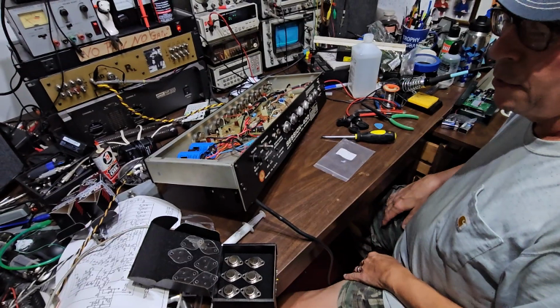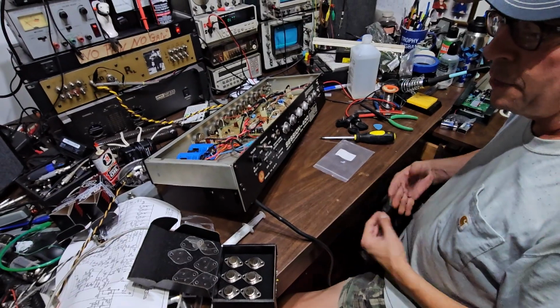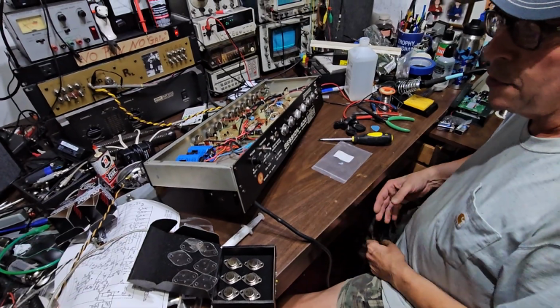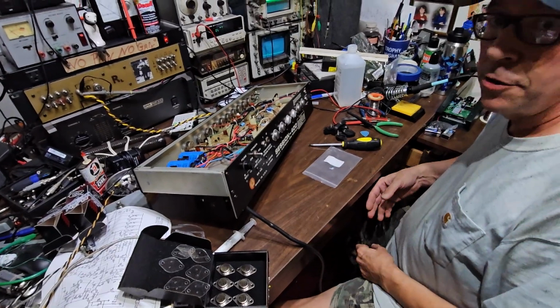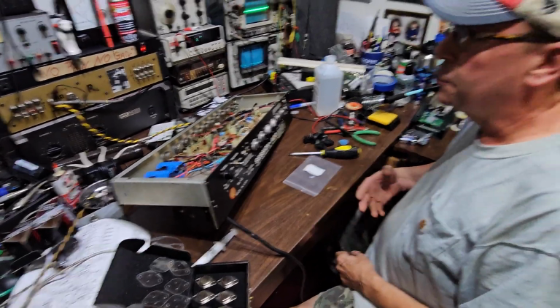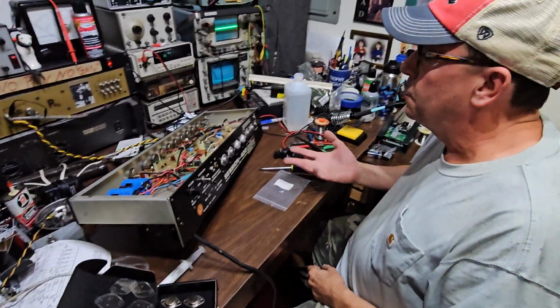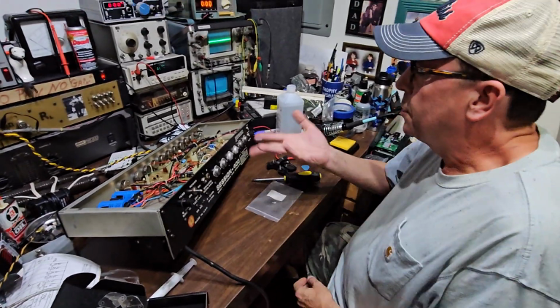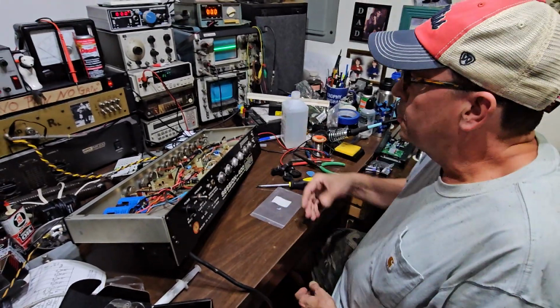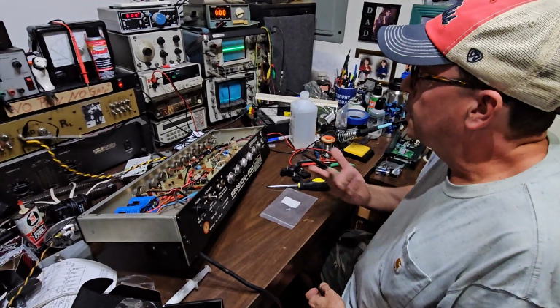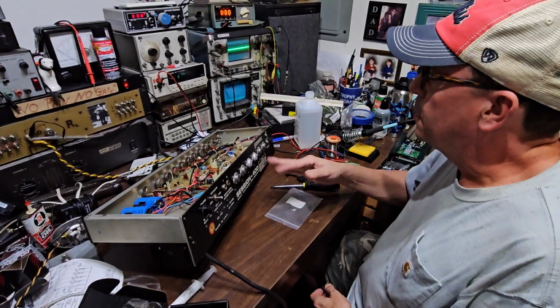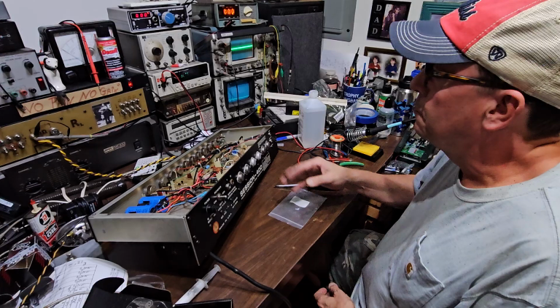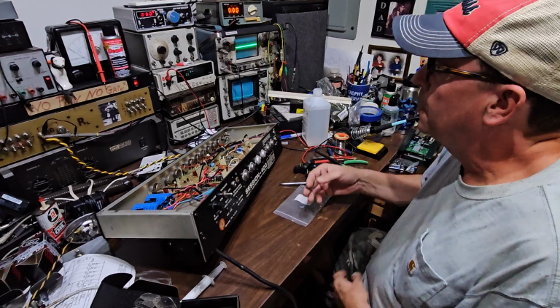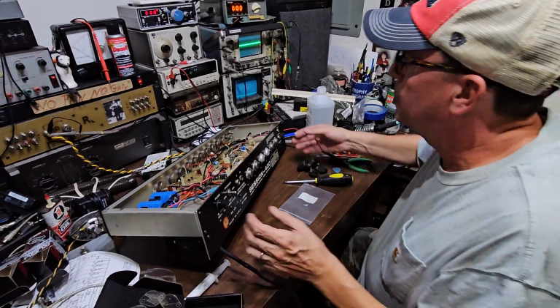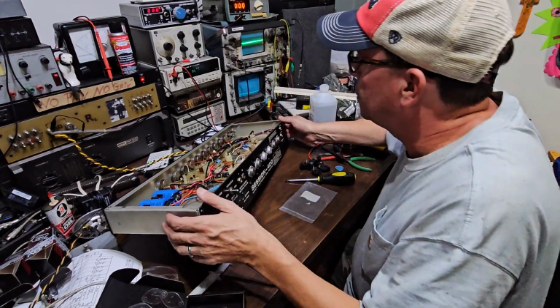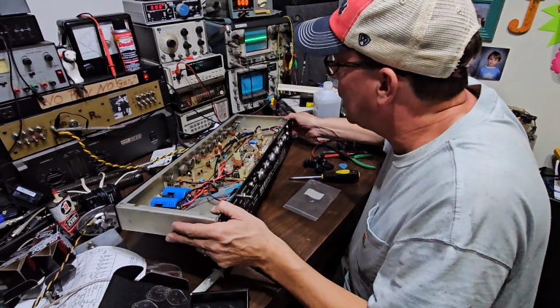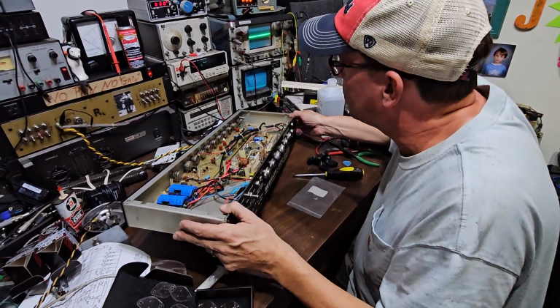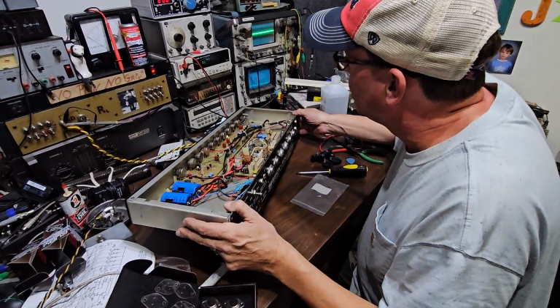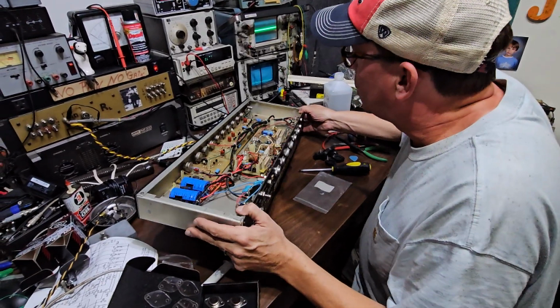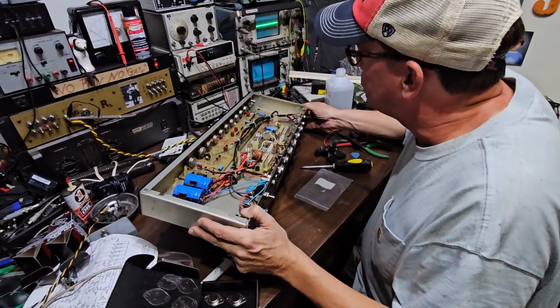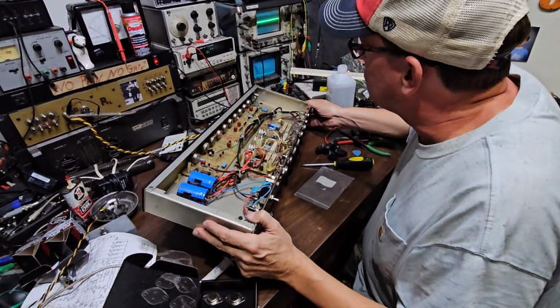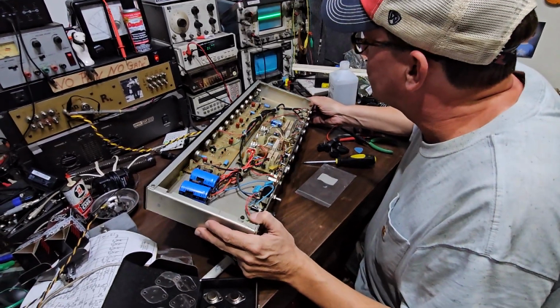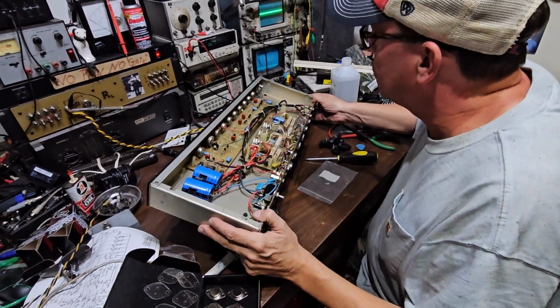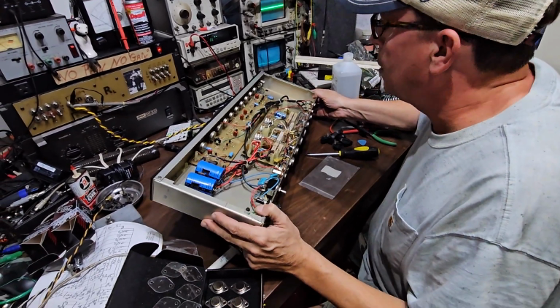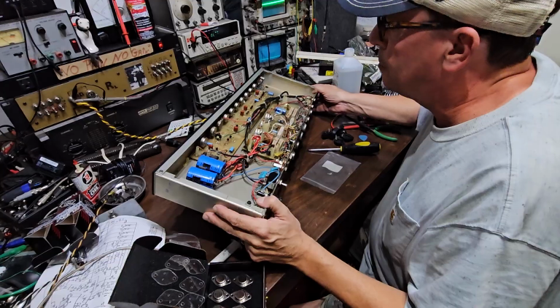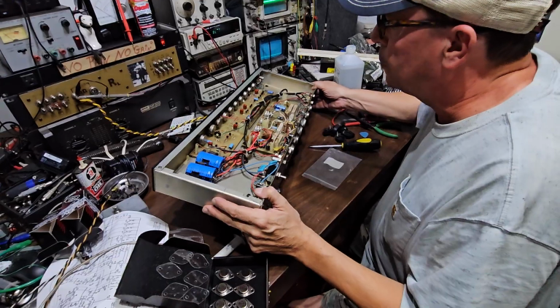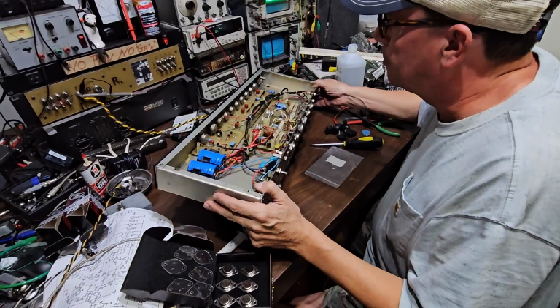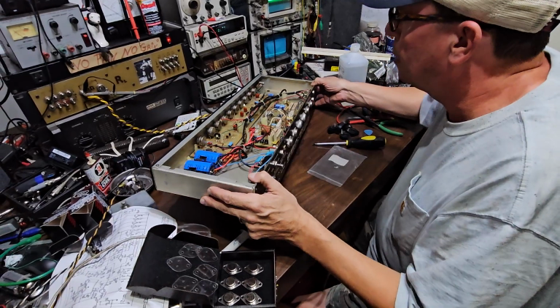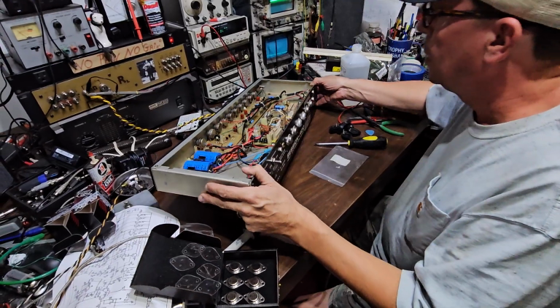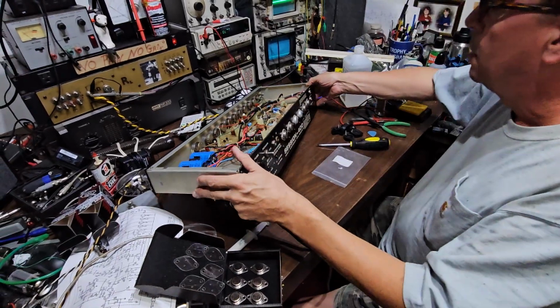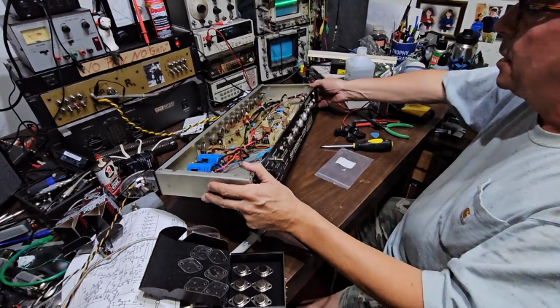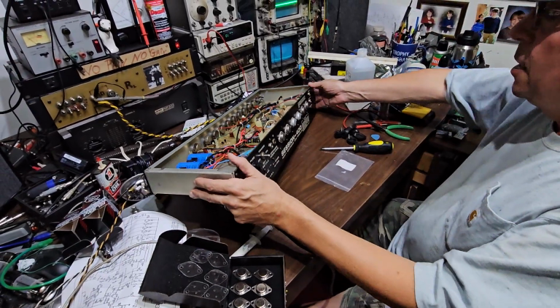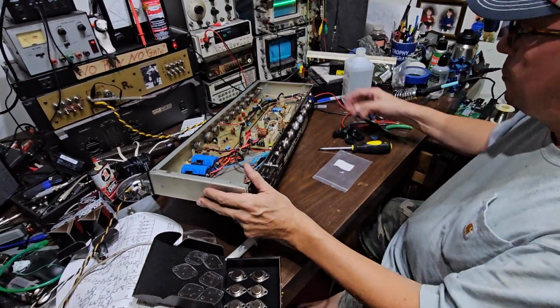It eliminates all the crossover distortion you might ever get or anything you may have to worry about in the power amp, which is a discrete power amp from back in that time.